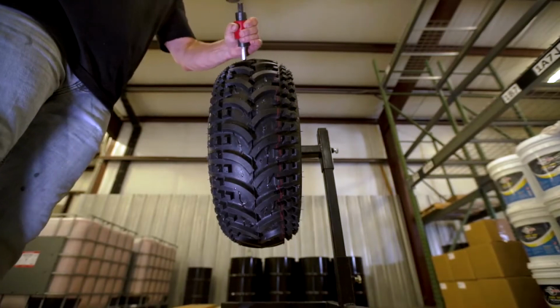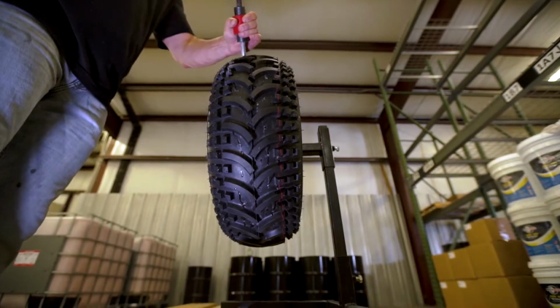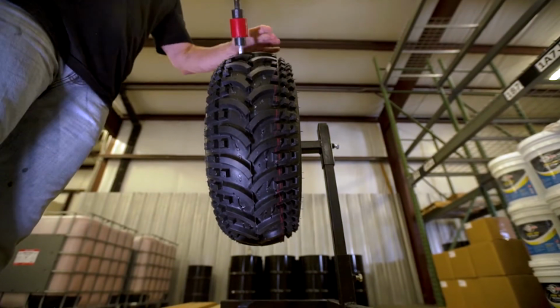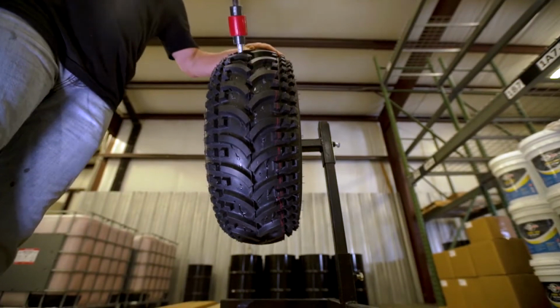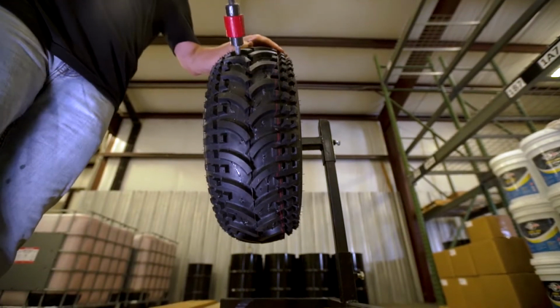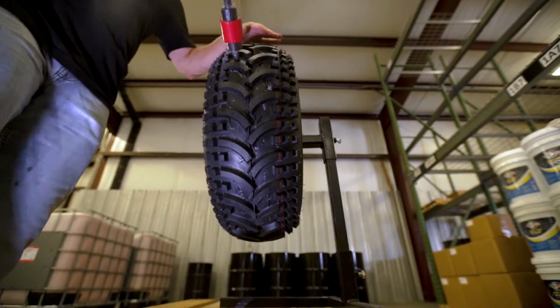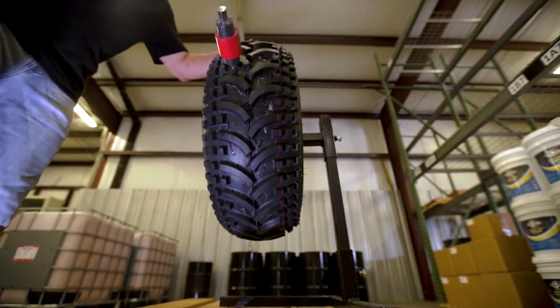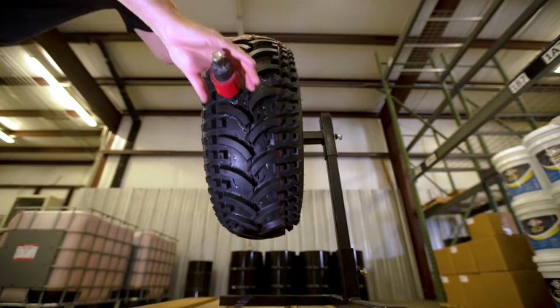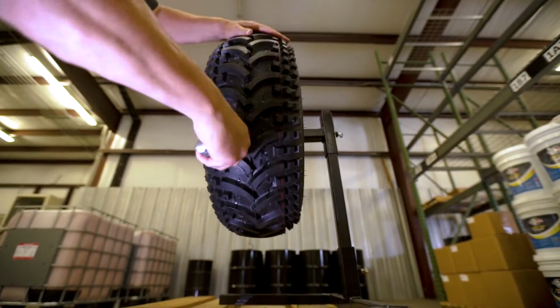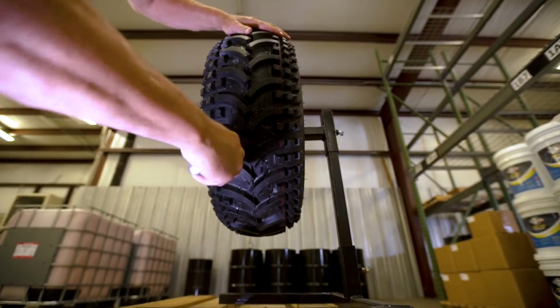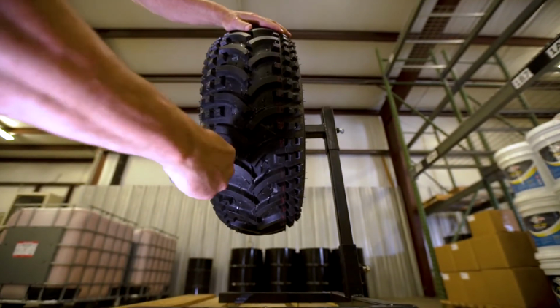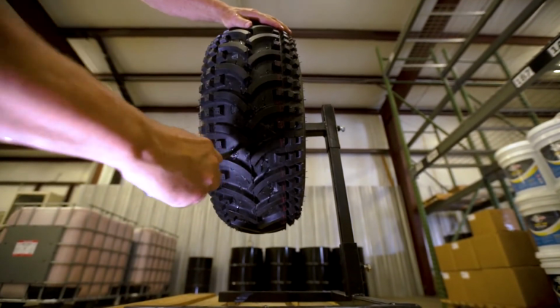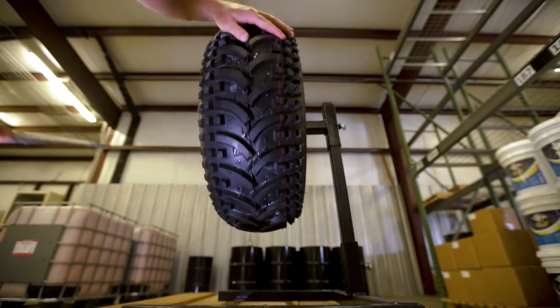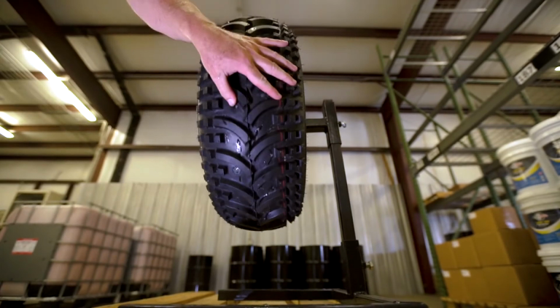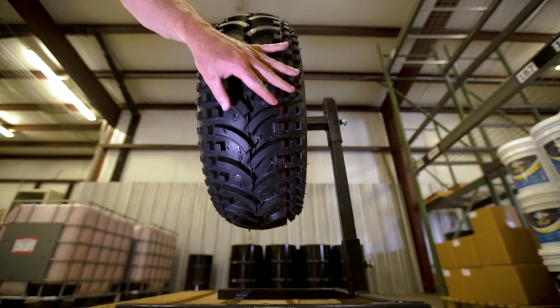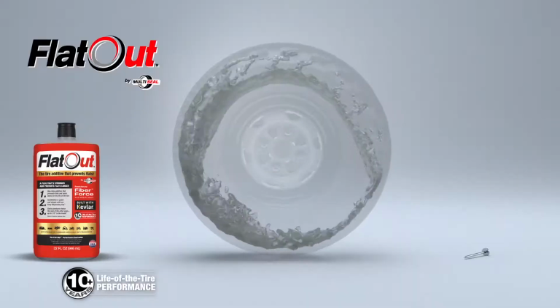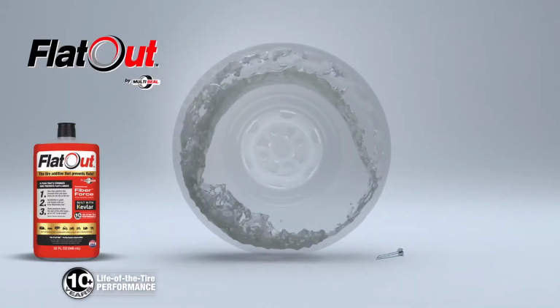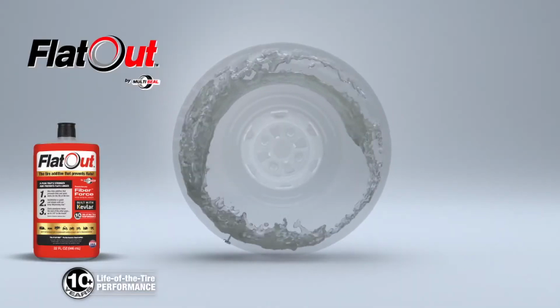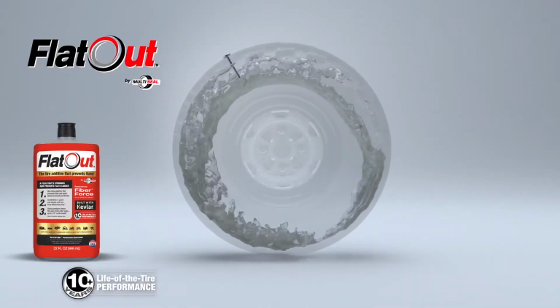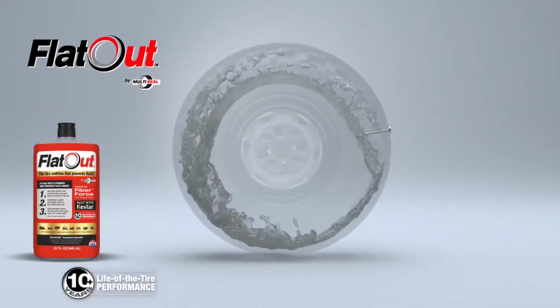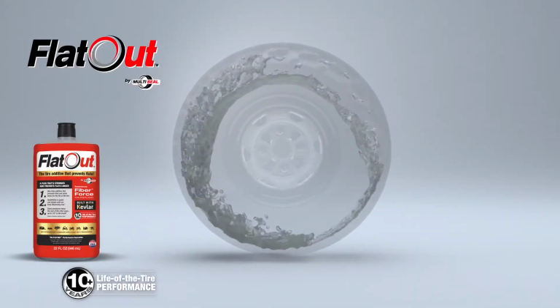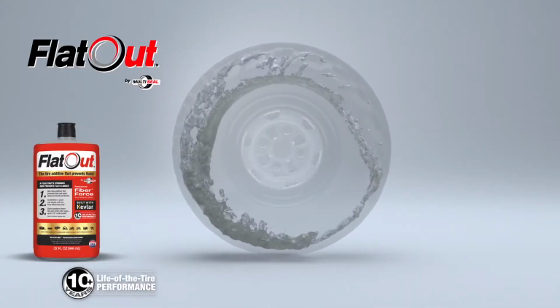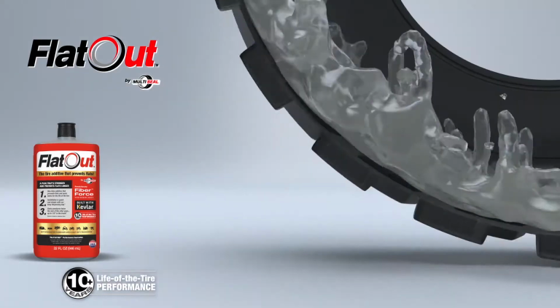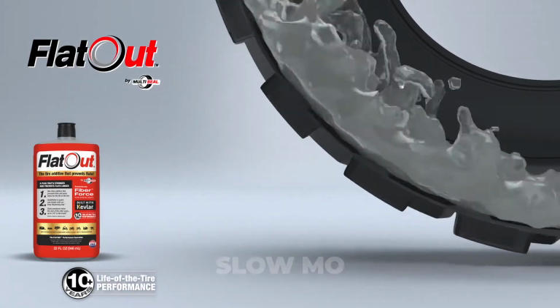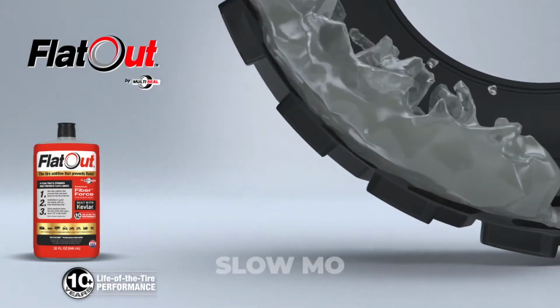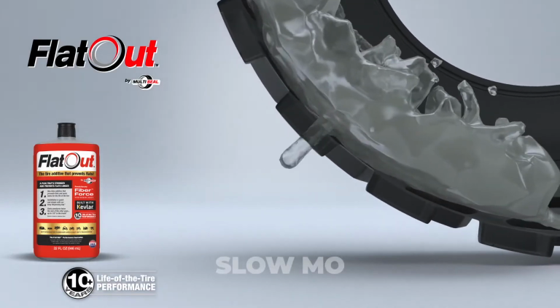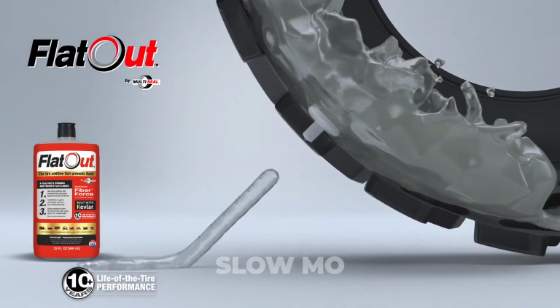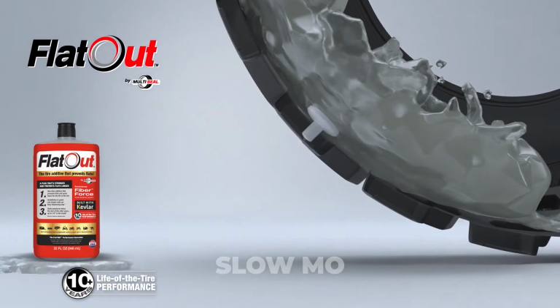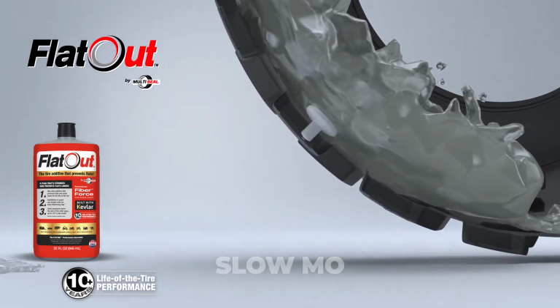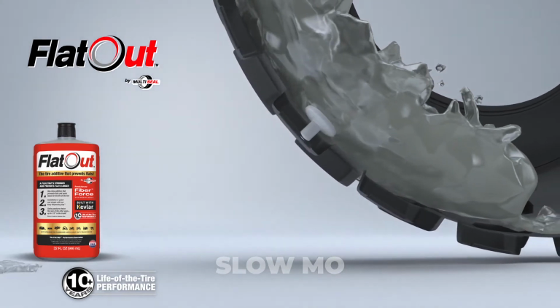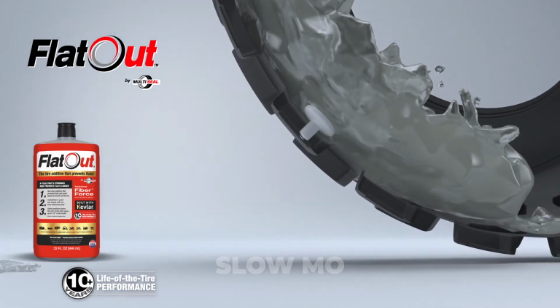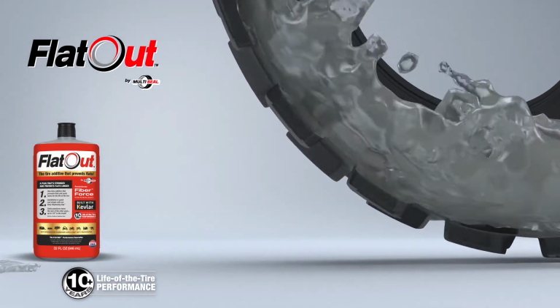When a puncture occurs, the escaping air carries FlatOut to the hole. The fibers cling to the side of the puncture and form a filter which entraps the fillers. A plug is formed which seals the leak instantly with almost no air loss.